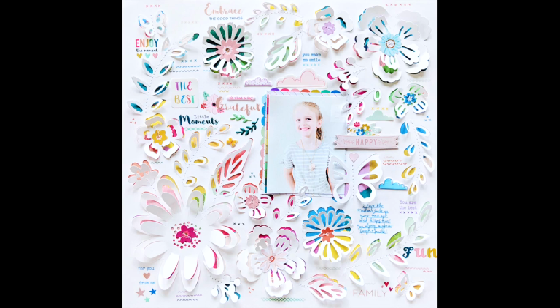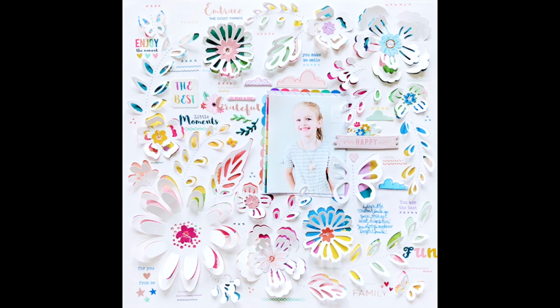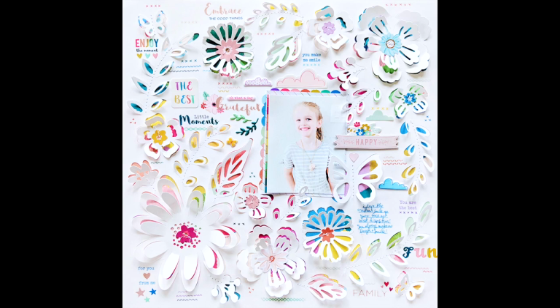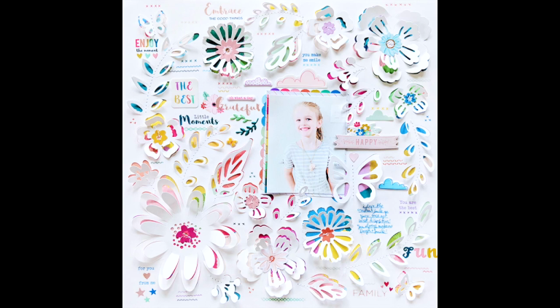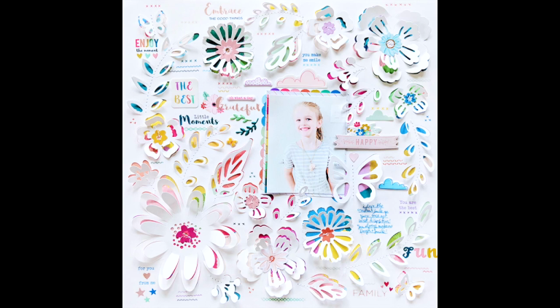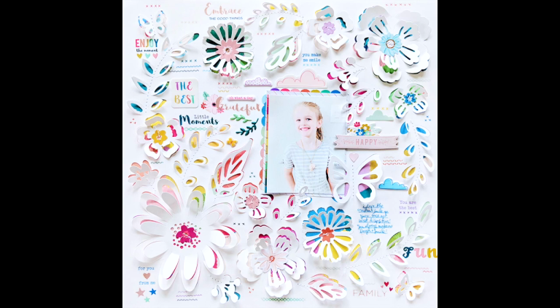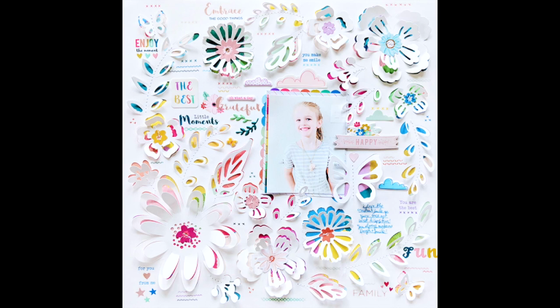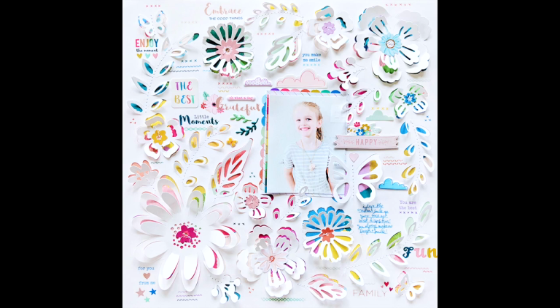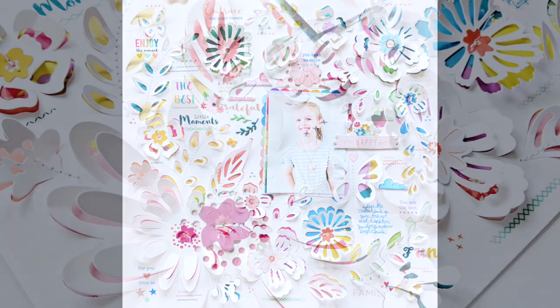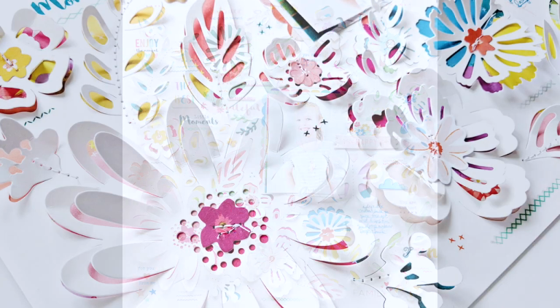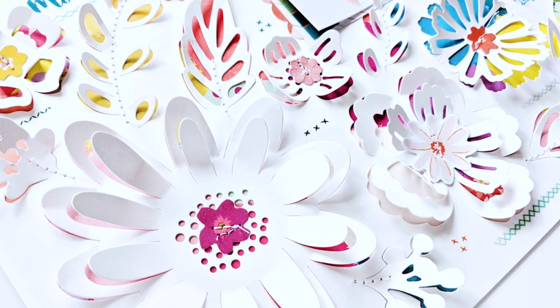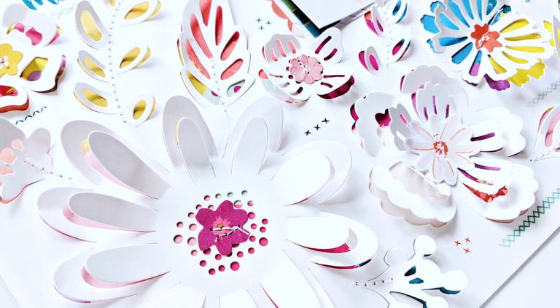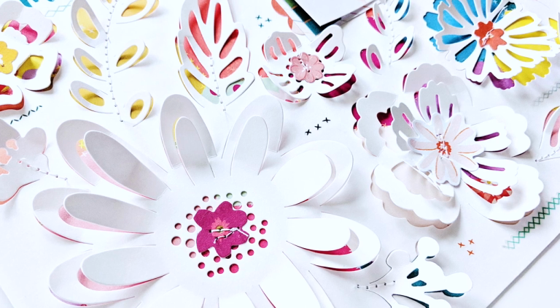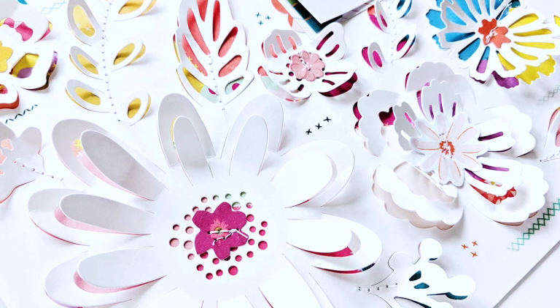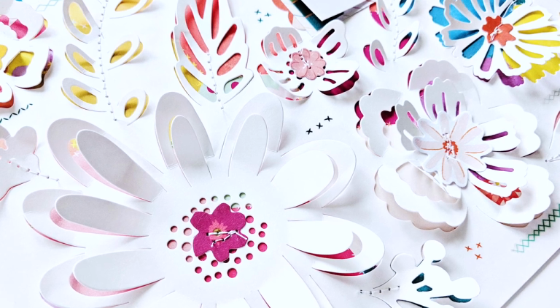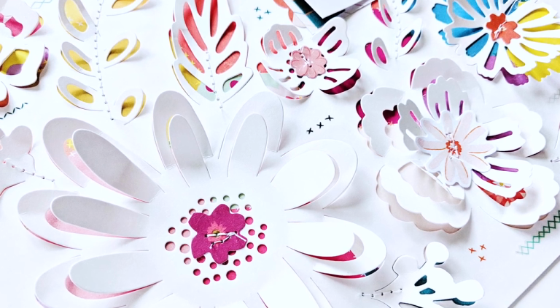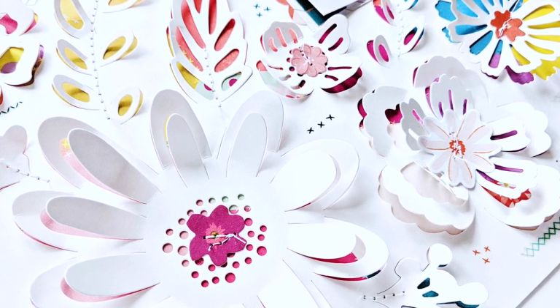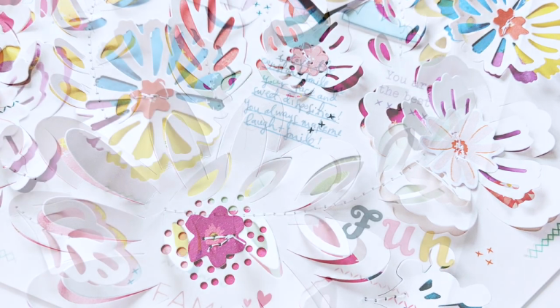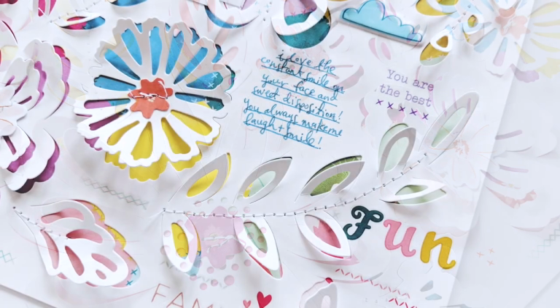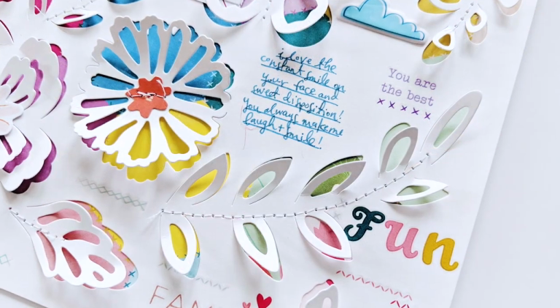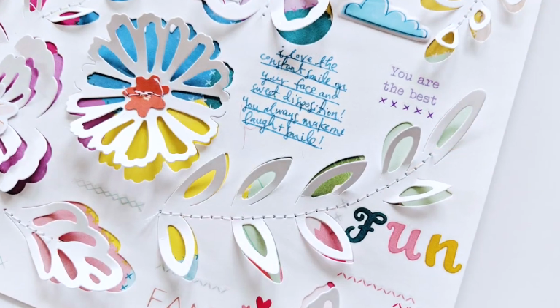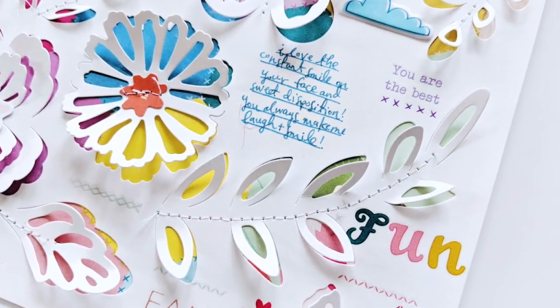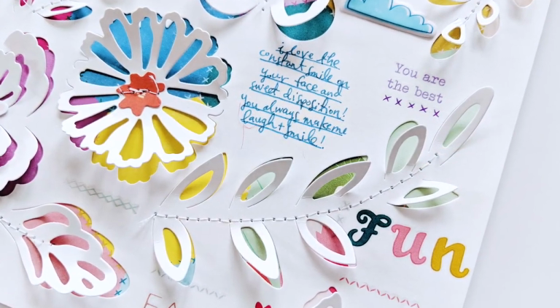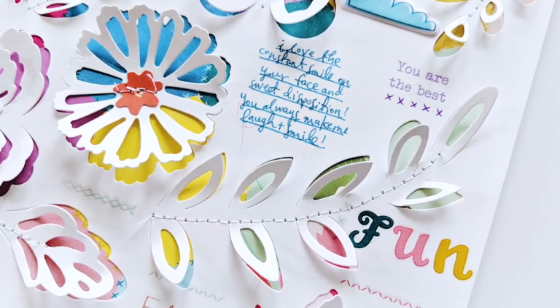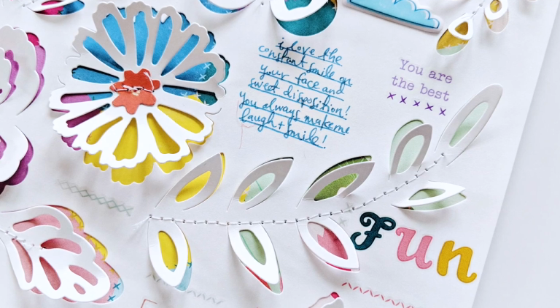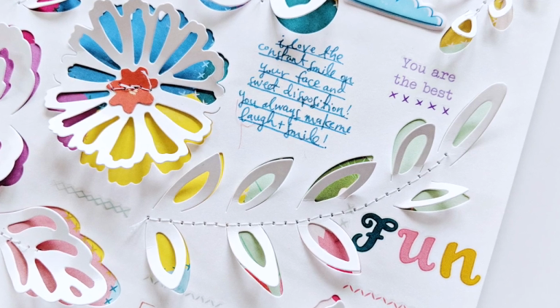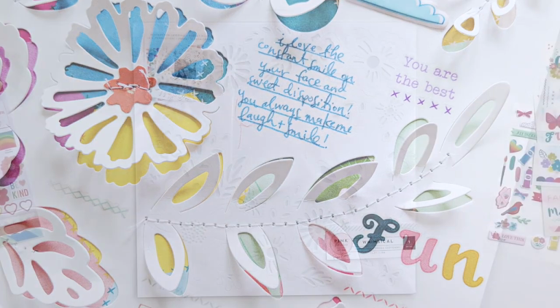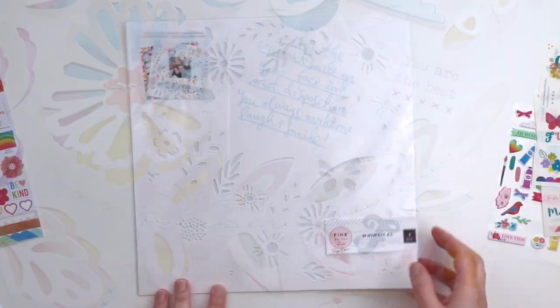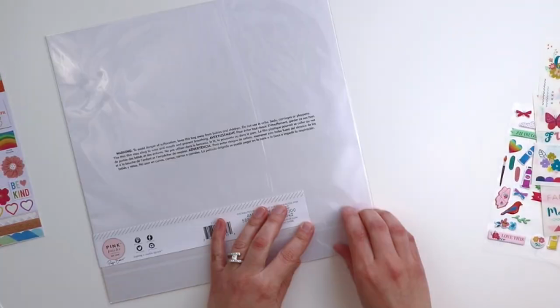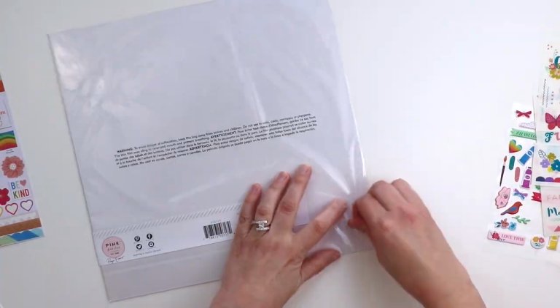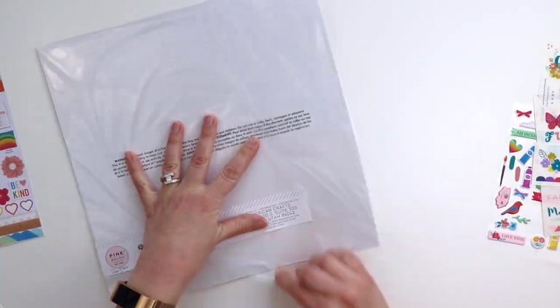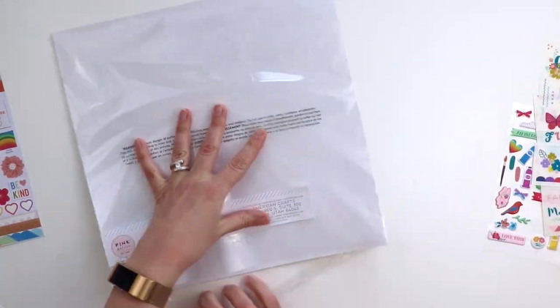Hey everybody, it's Paige Evans and I'm so excited to share my very first layout made with my new collection of Pink Paisley called Whimsical. This layout is featuring the specialty paper, which is a die-cut page that's already been pre-cut.